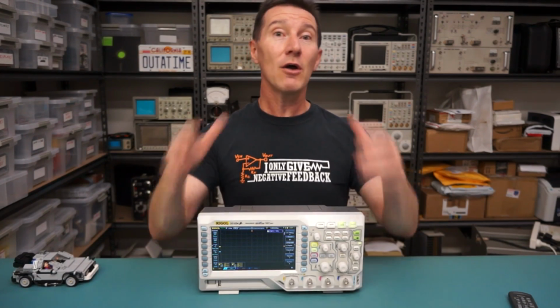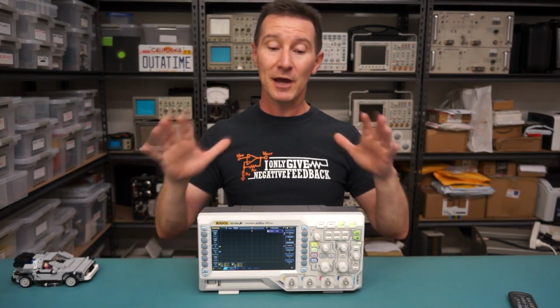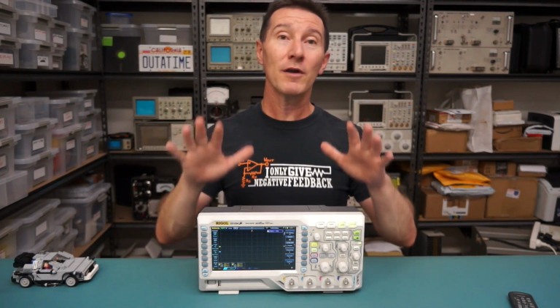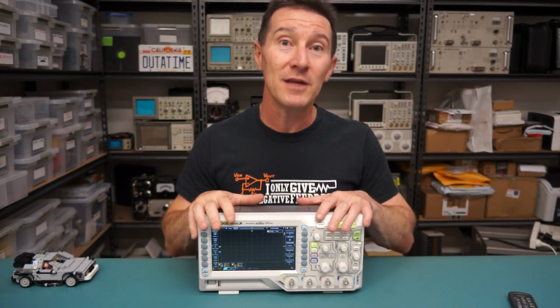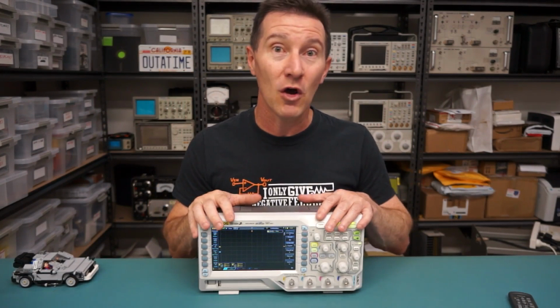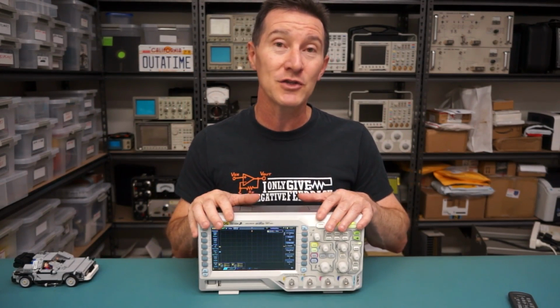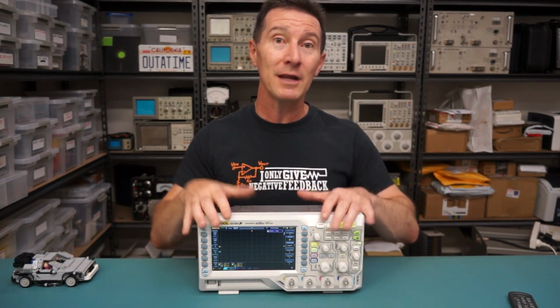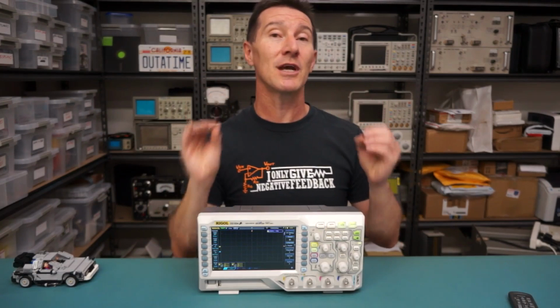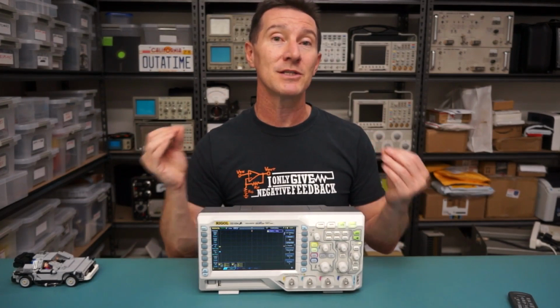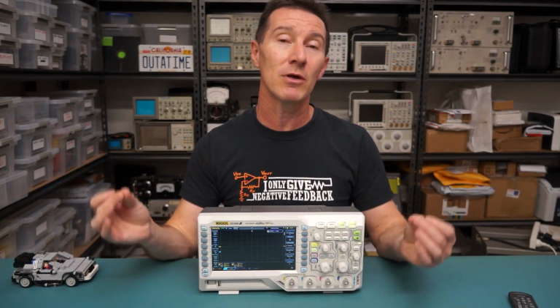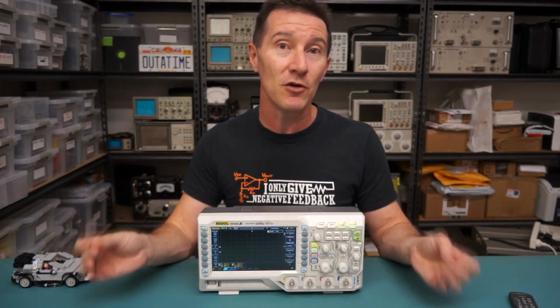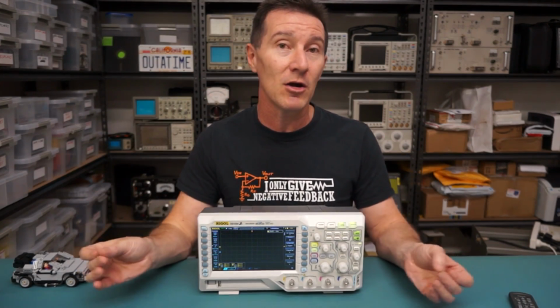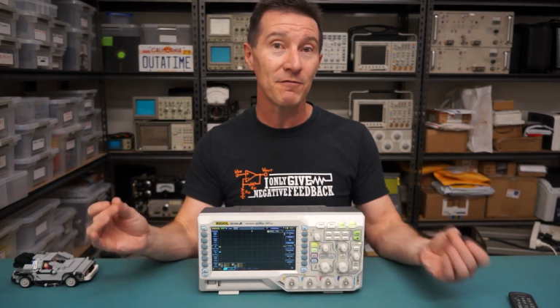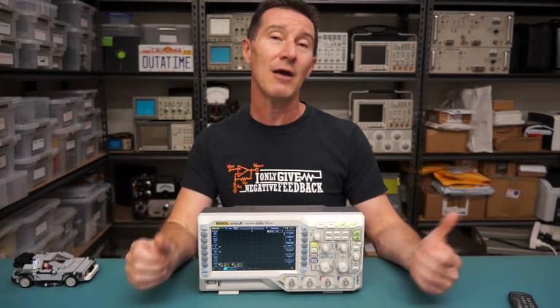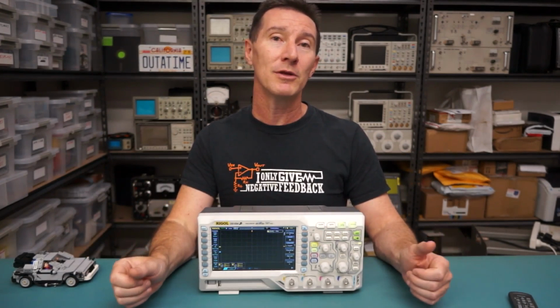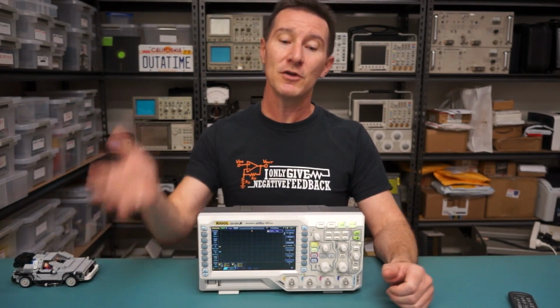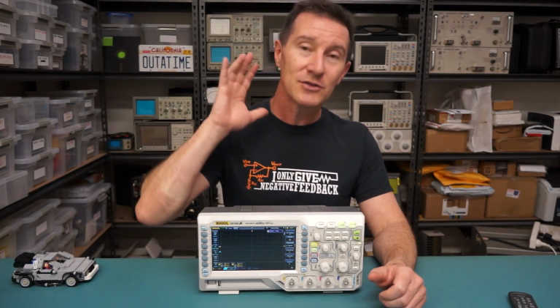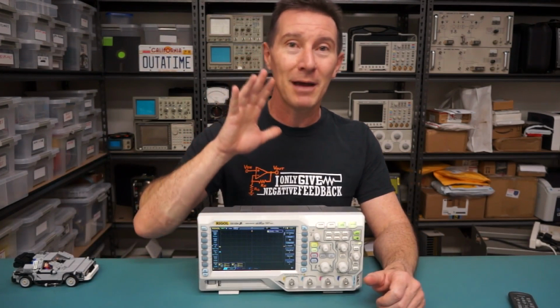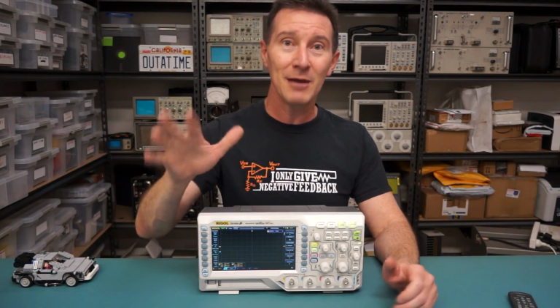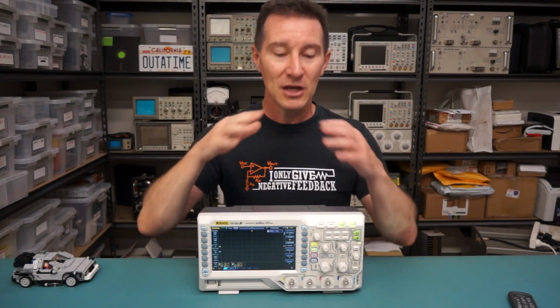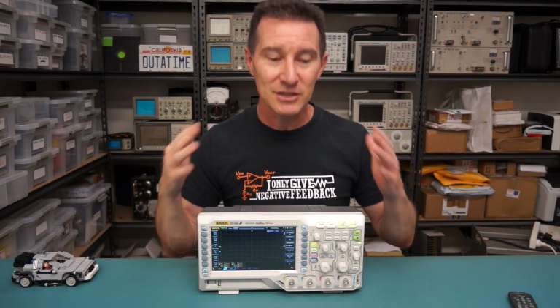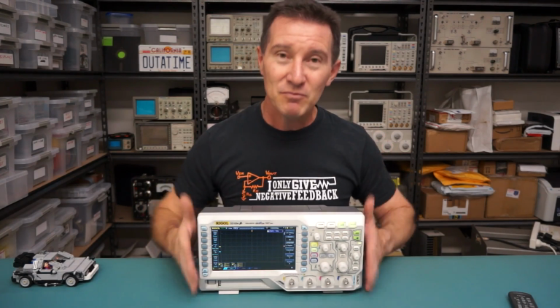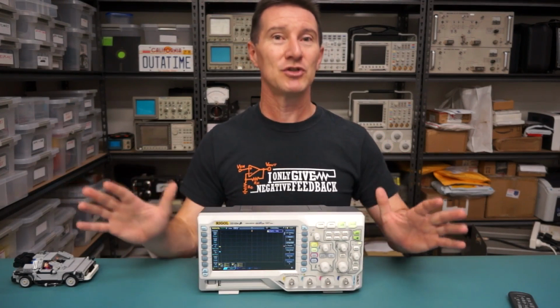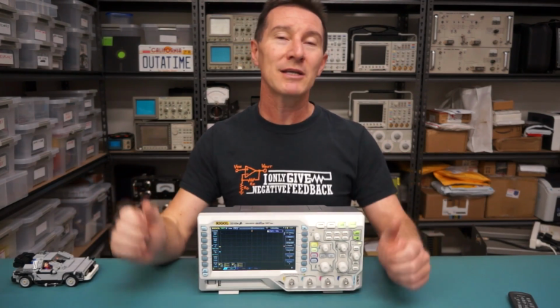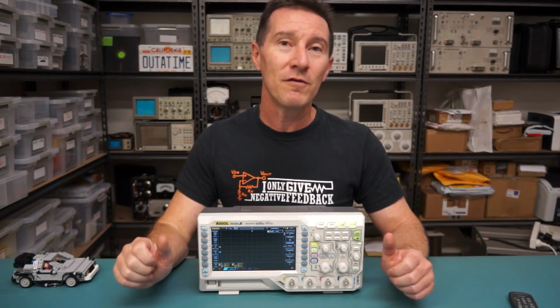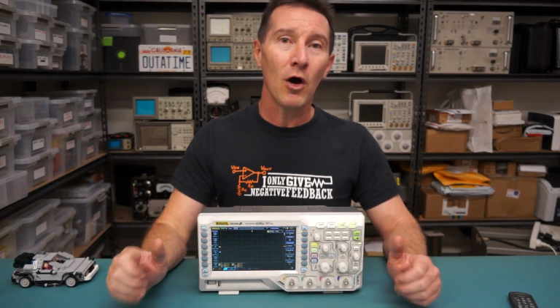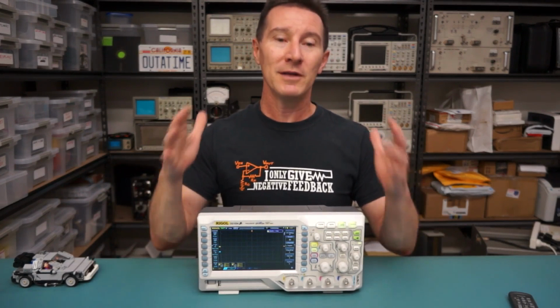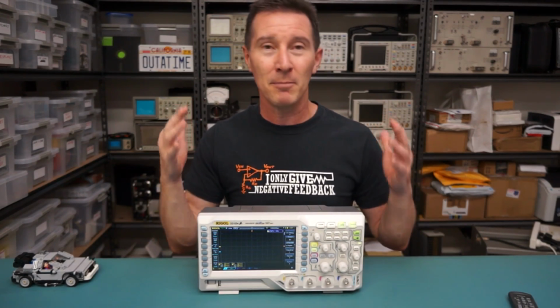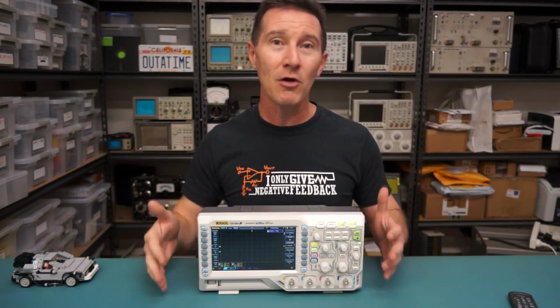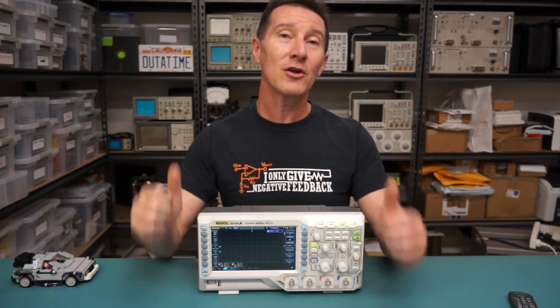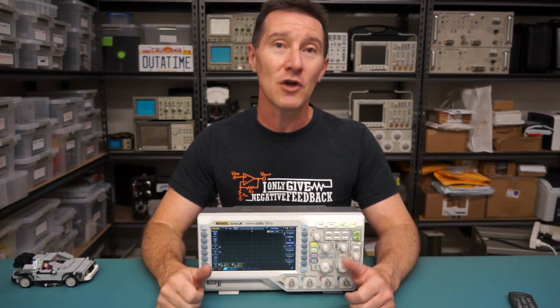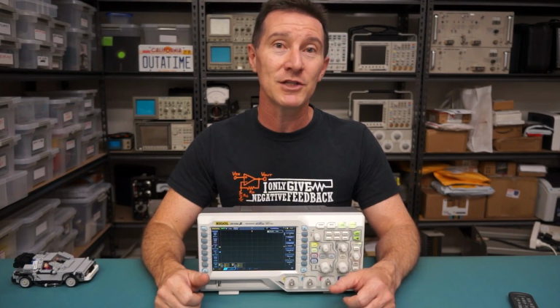I've done quite a few videos on this already. This is going to be the summary review video, a bit different to how I normally do reviews. This will be about 10 minutes, just a direct overview of the pros and cons of this scope.